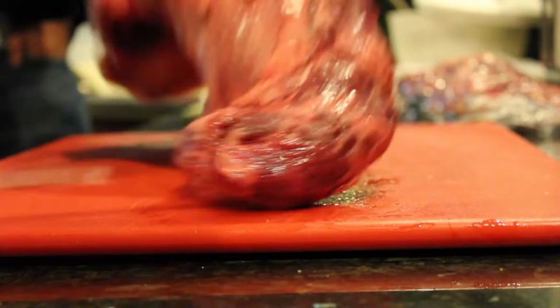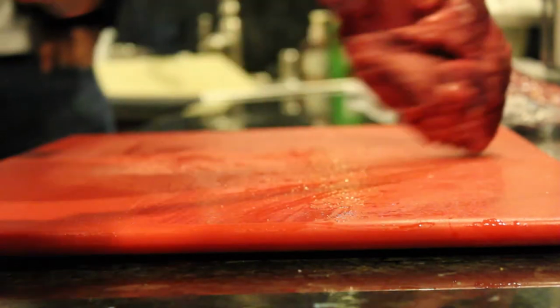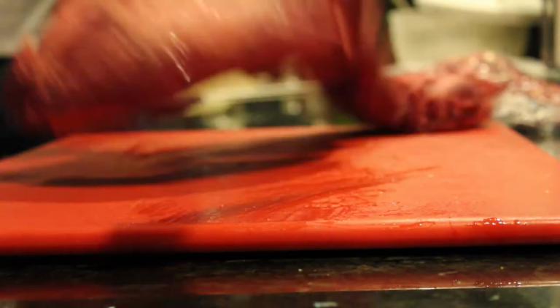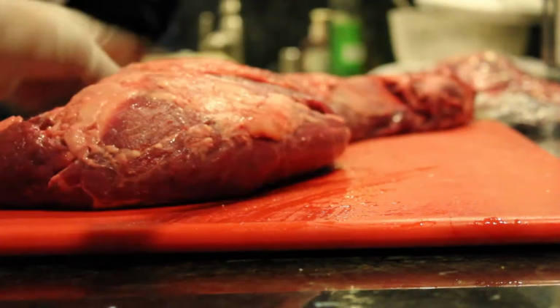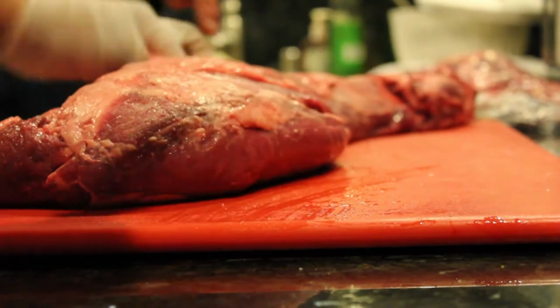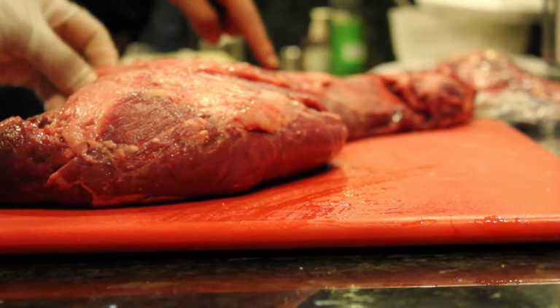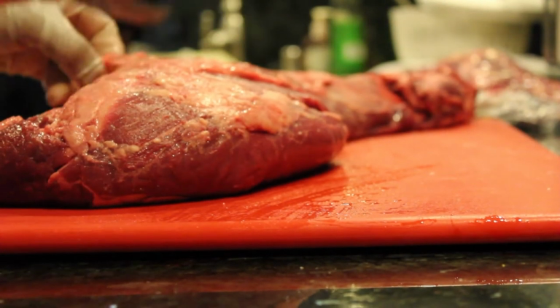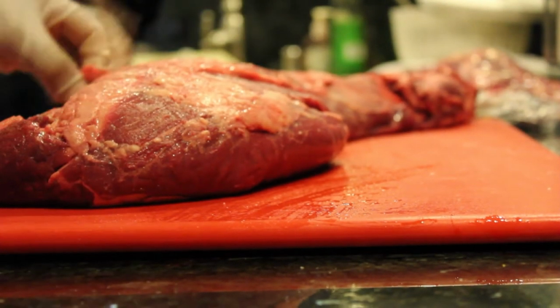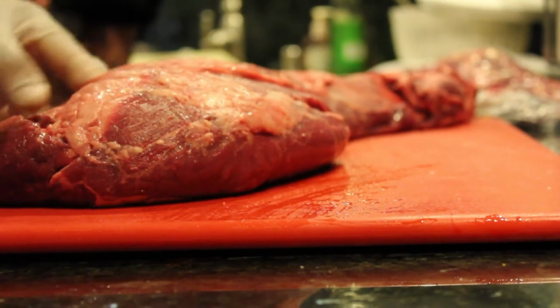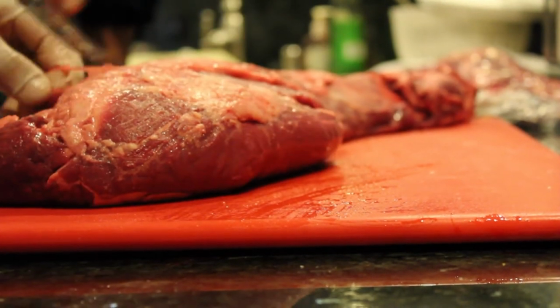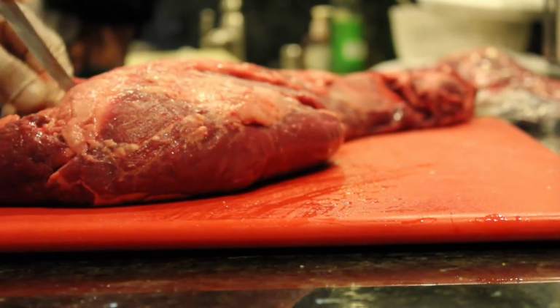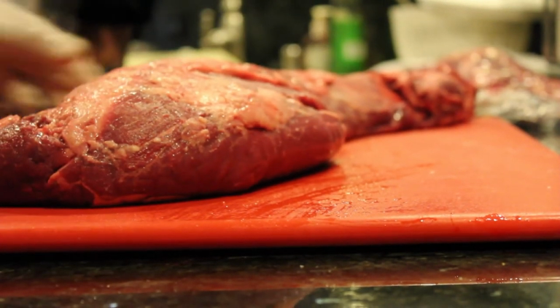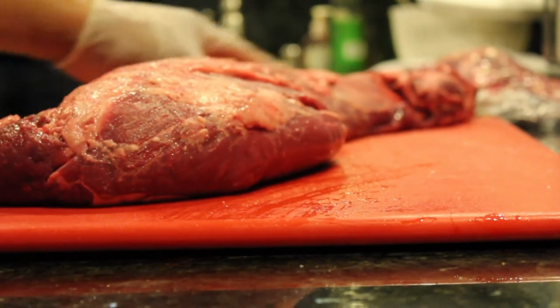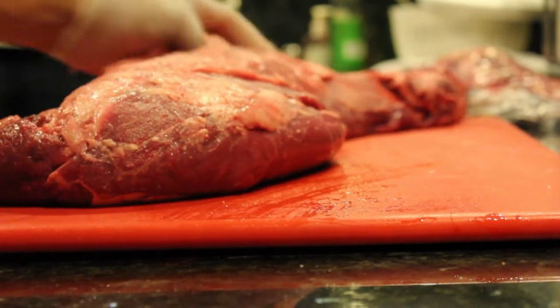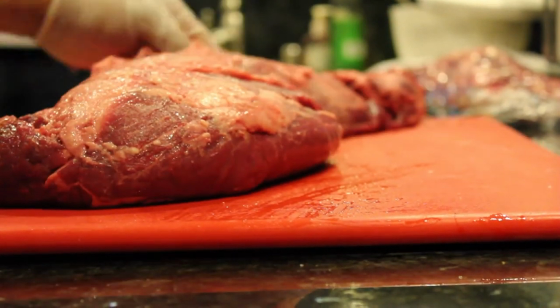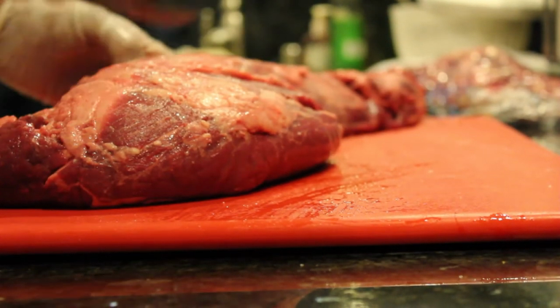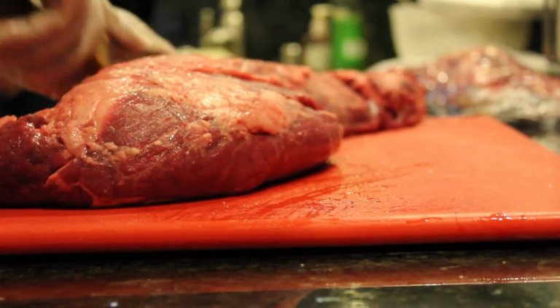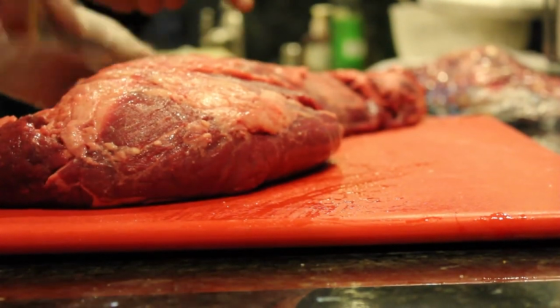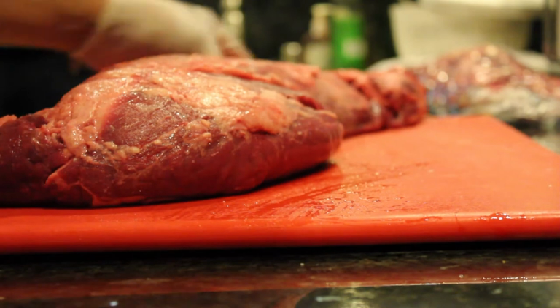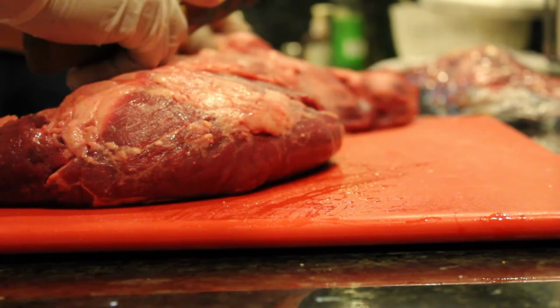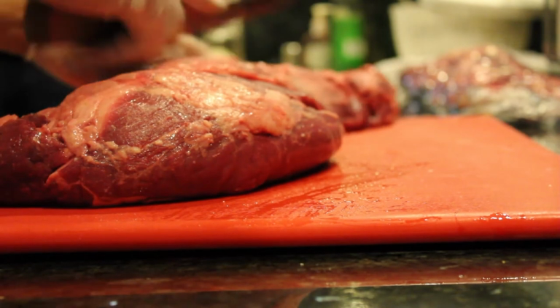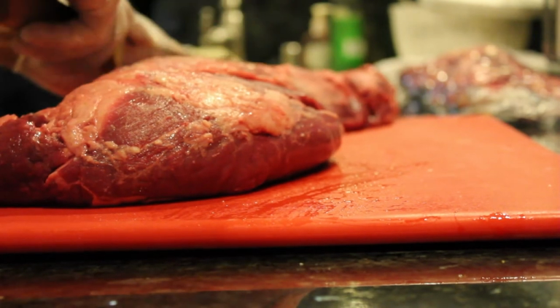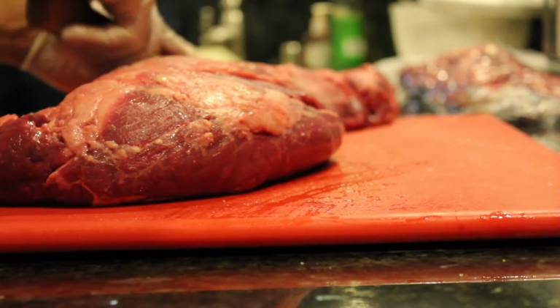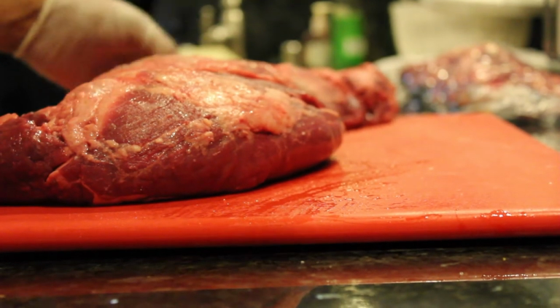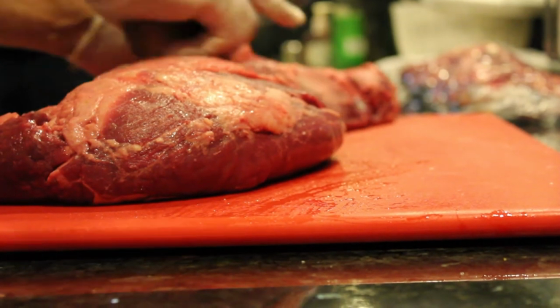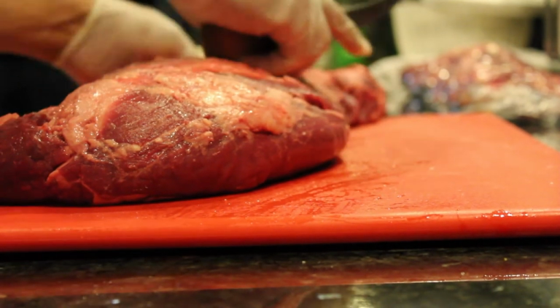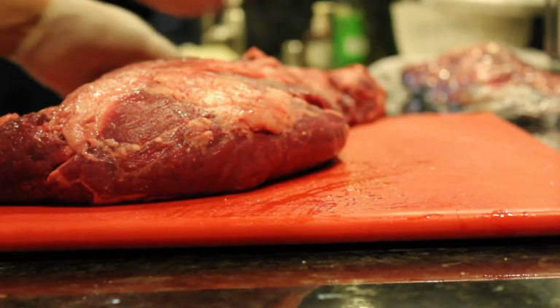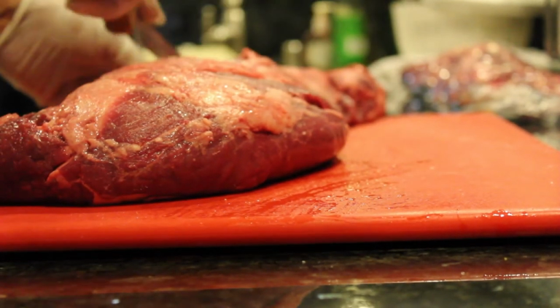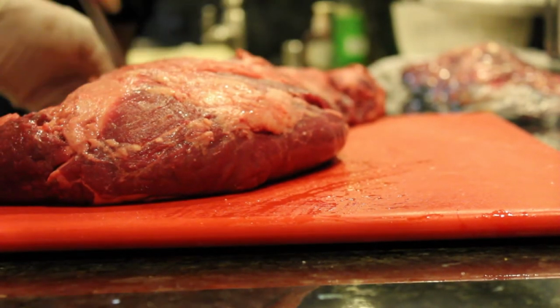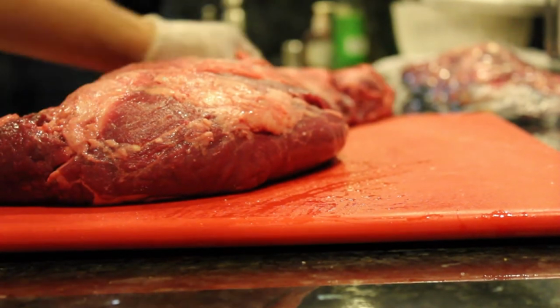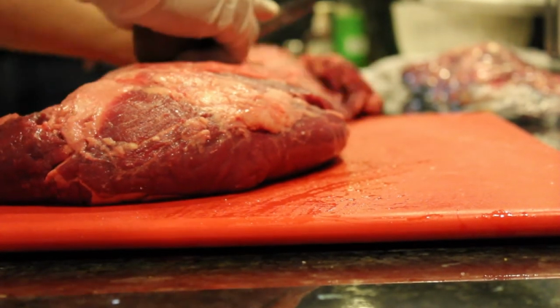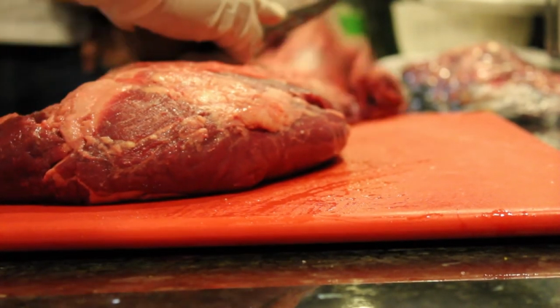You've got the chain, which is this really collagen-y part that you kind of use for stews. And then the center part is where all the money is. That's the Chateaubriand right there. That's the really nice part.